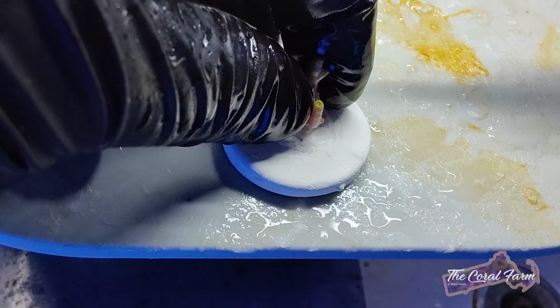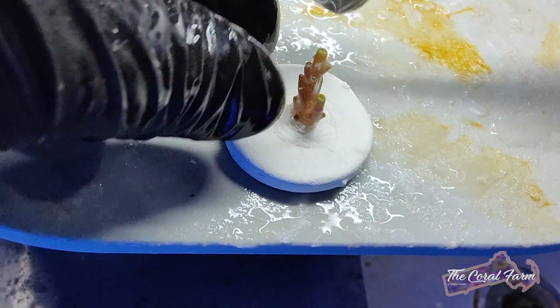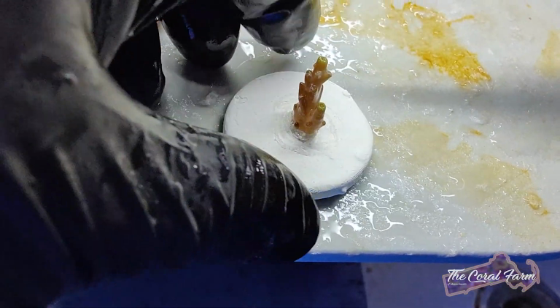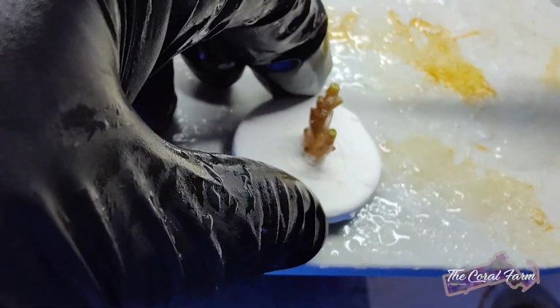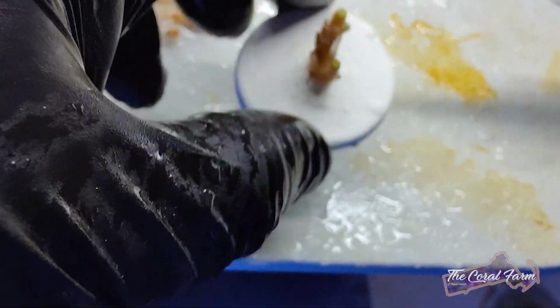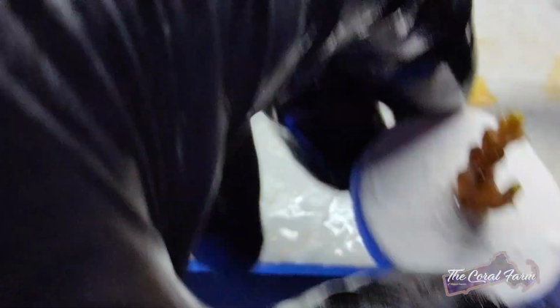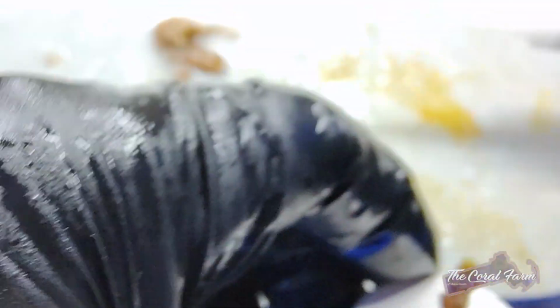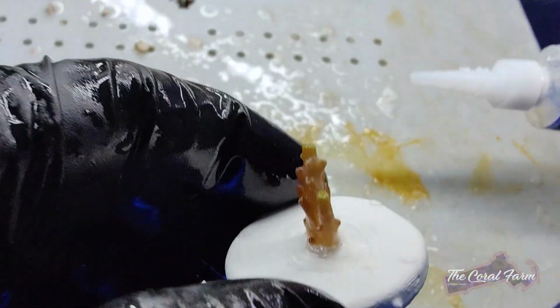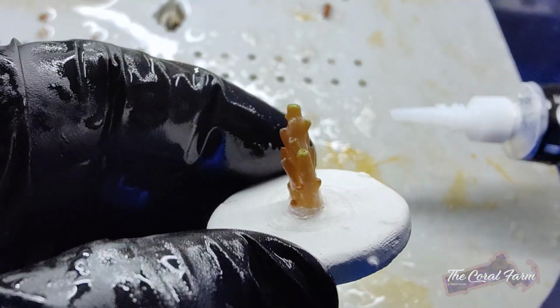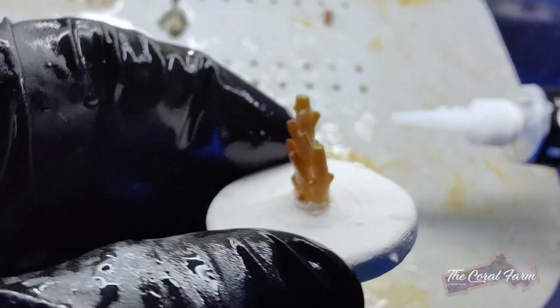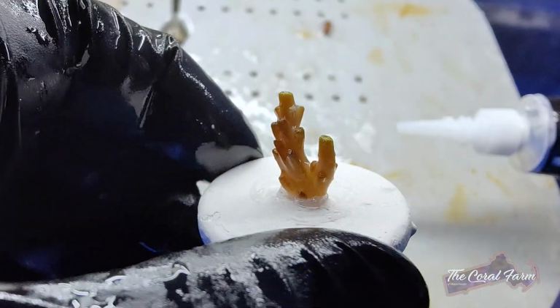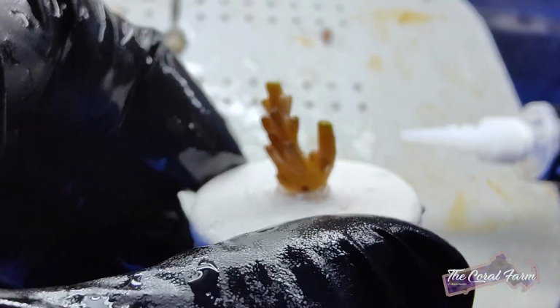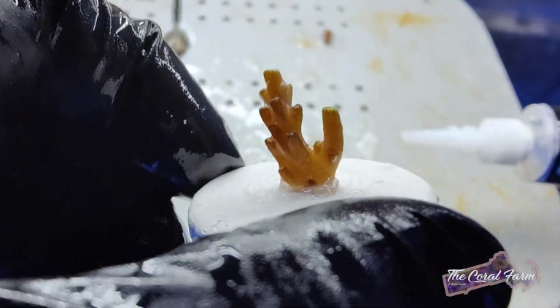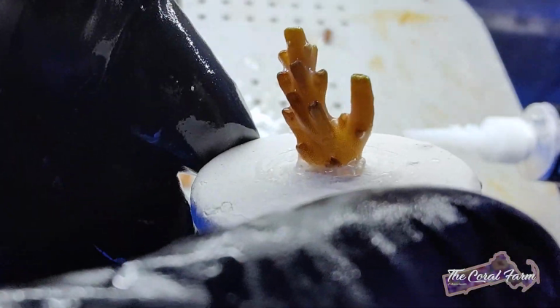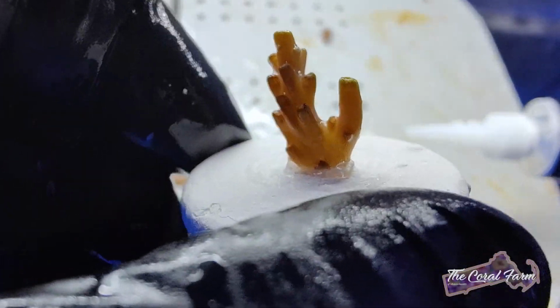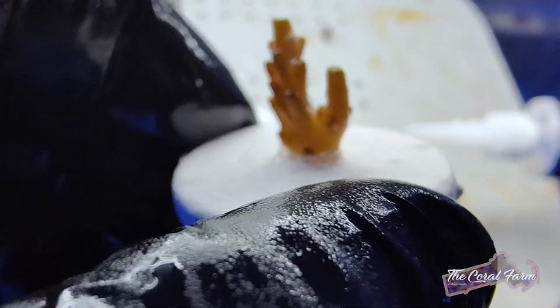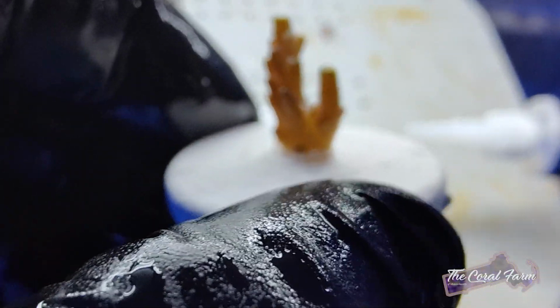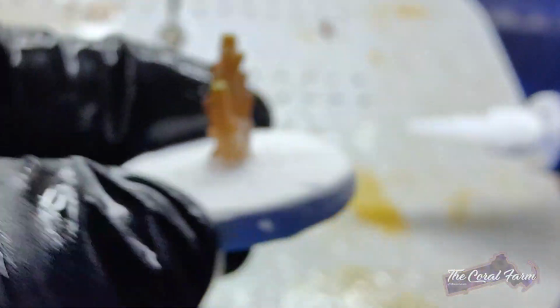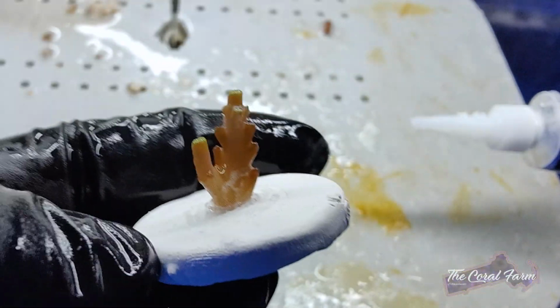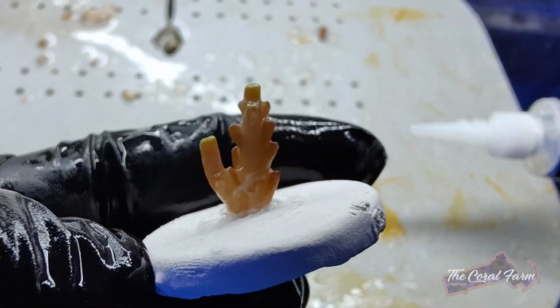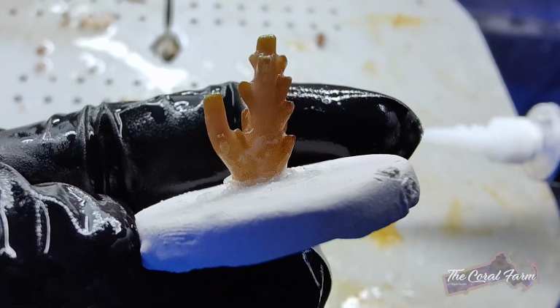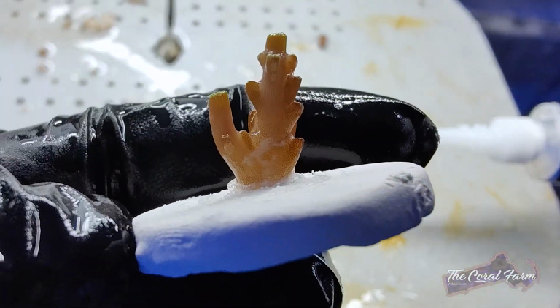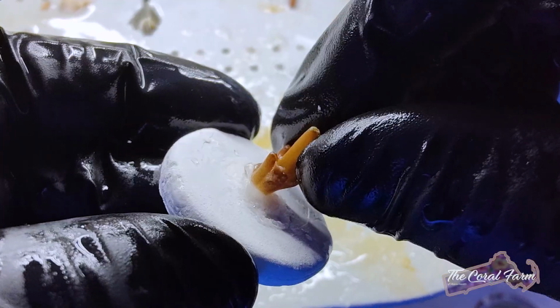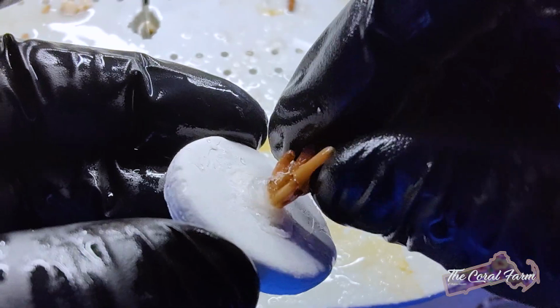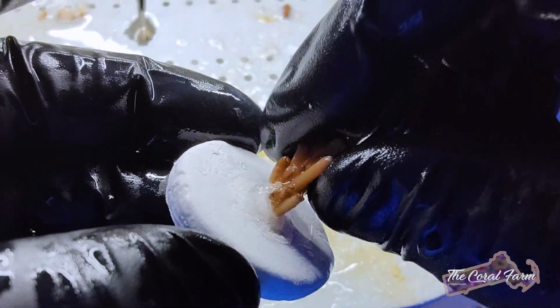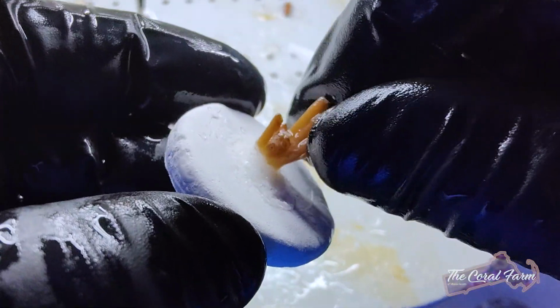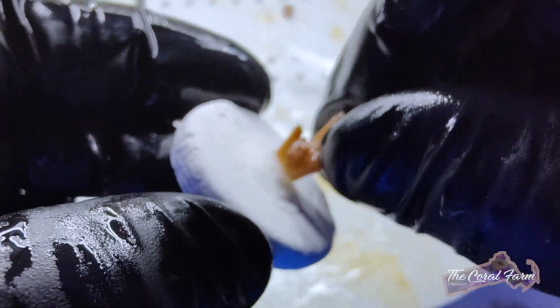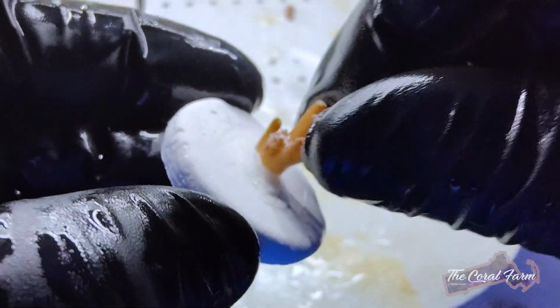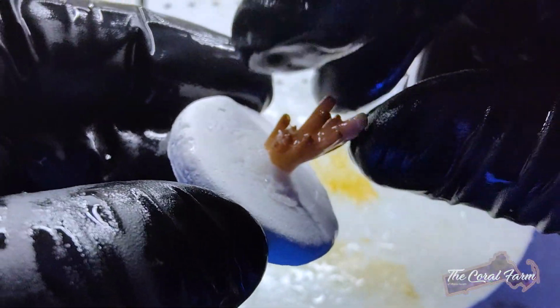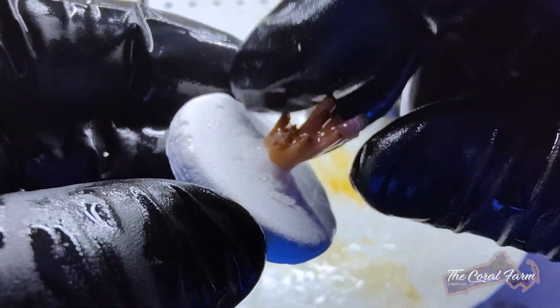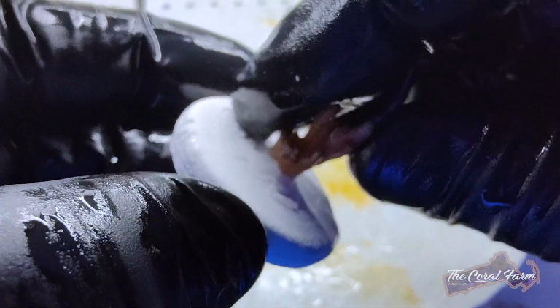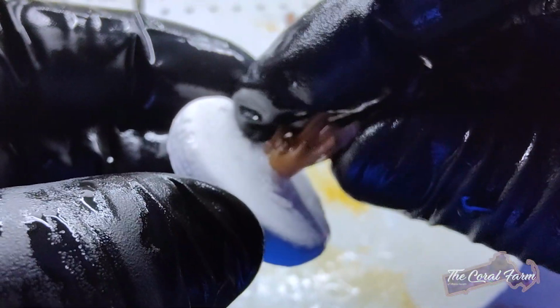Okay, great. This thing looks nice and healthy. This is a perfect frag — it's glued on good. This thing is going to start growing and it's going to have that whole disc covered in new growth really soon.